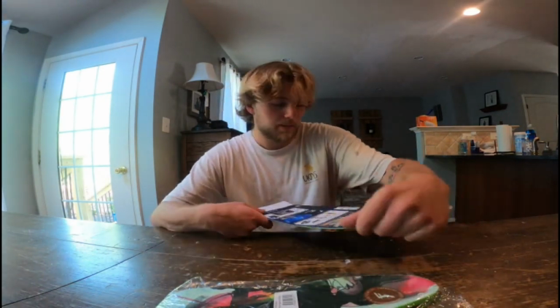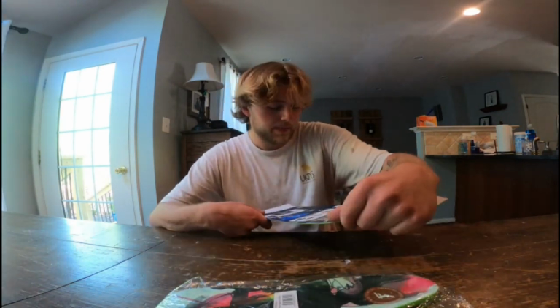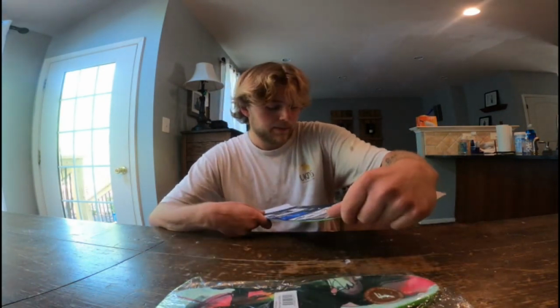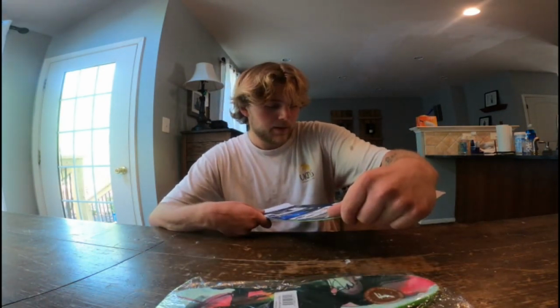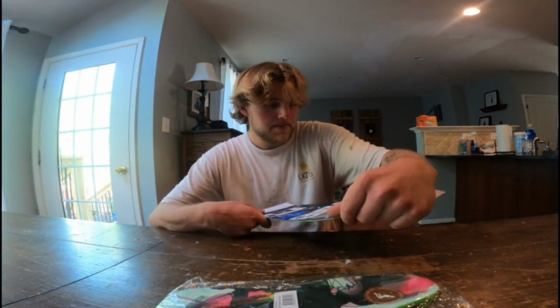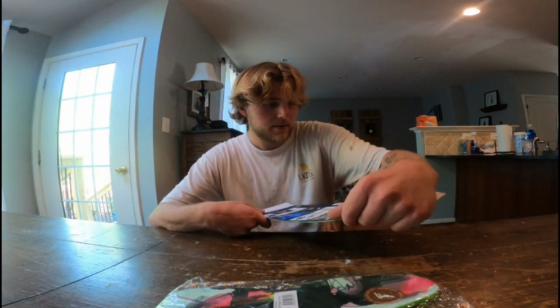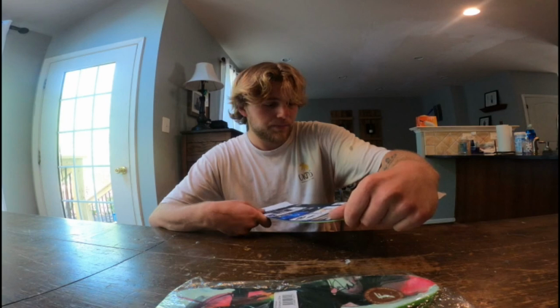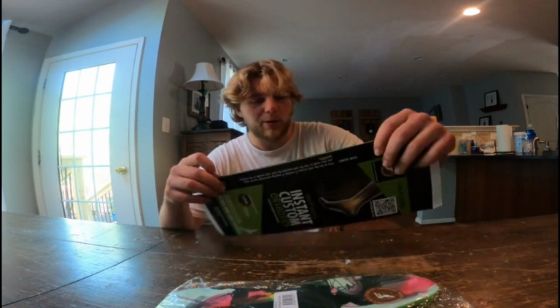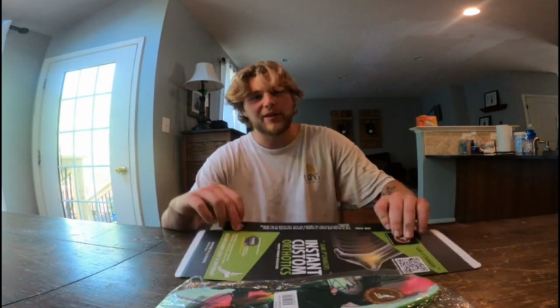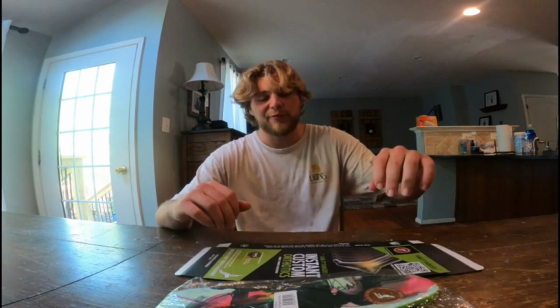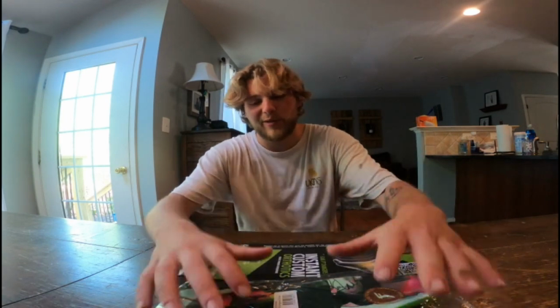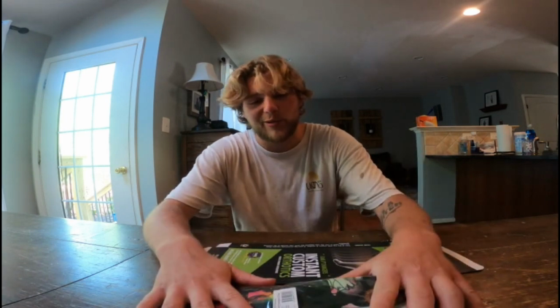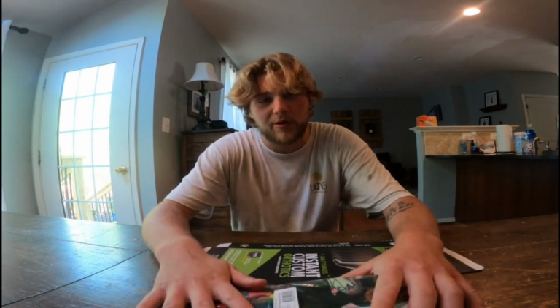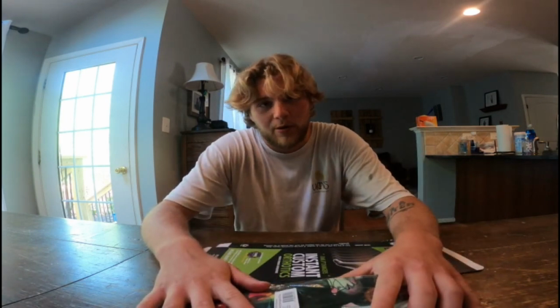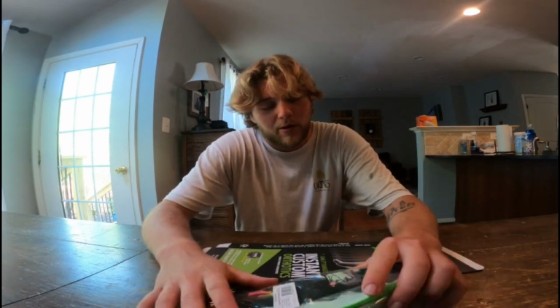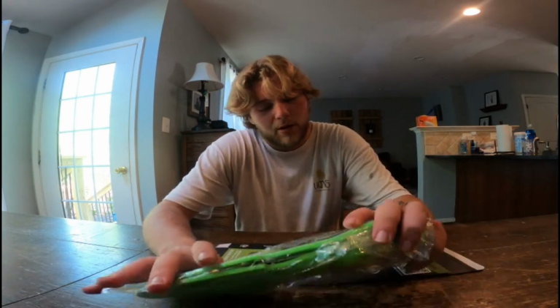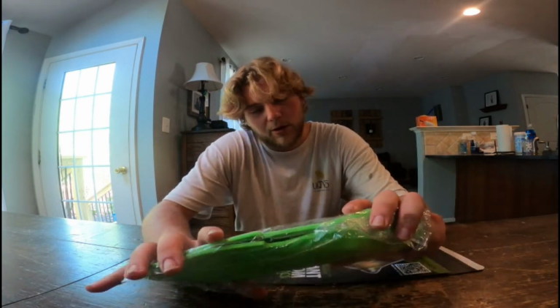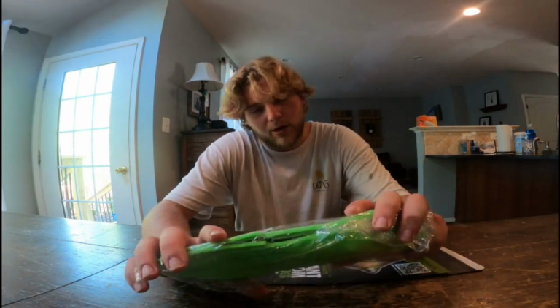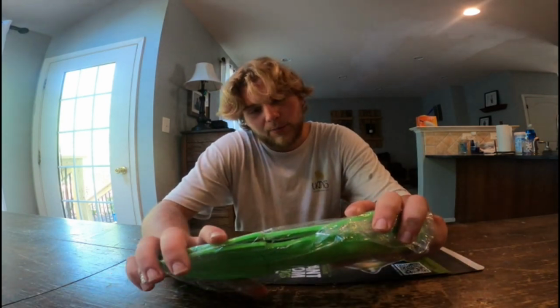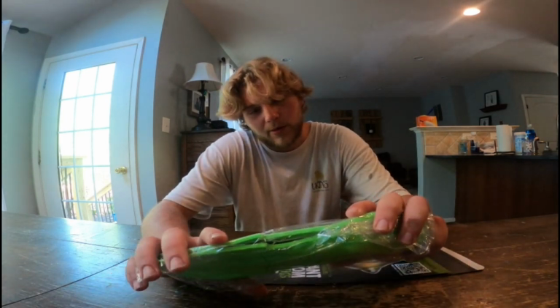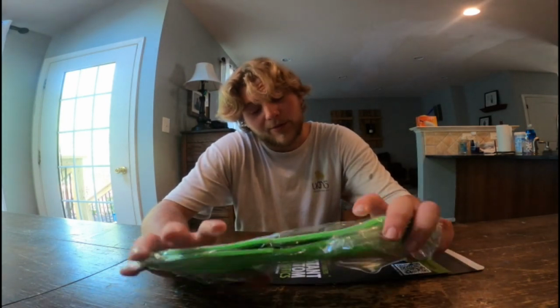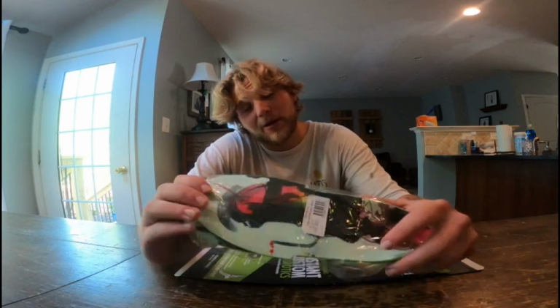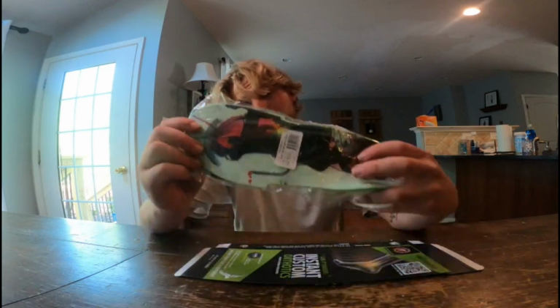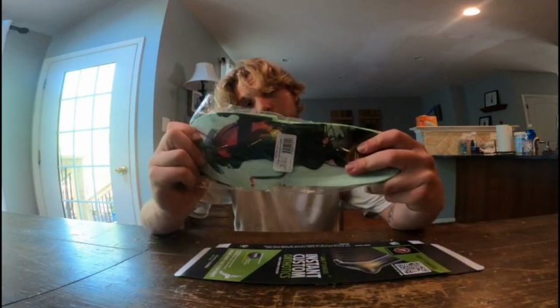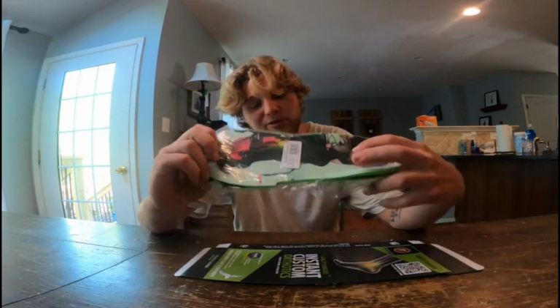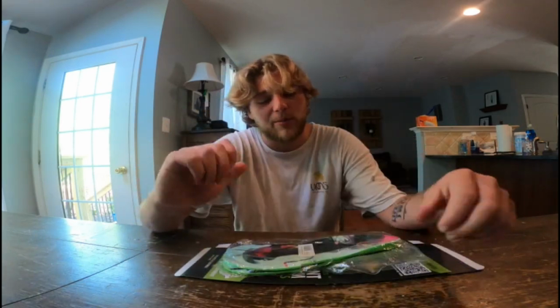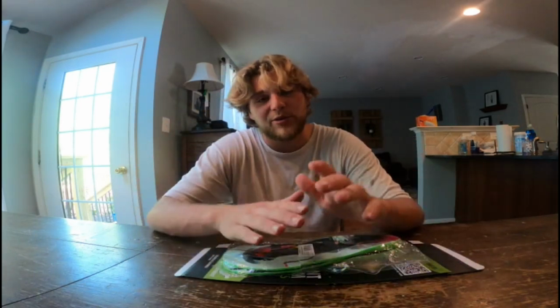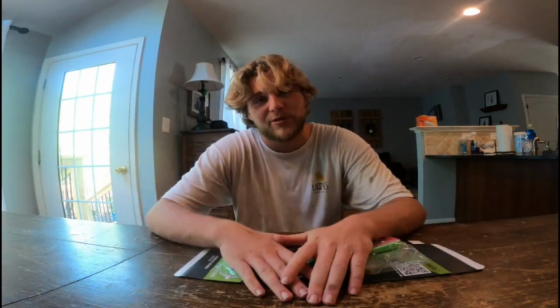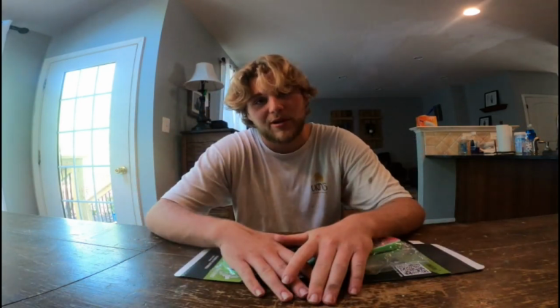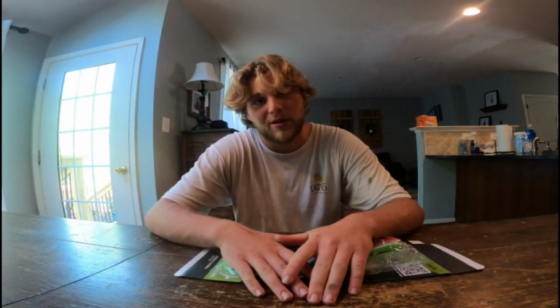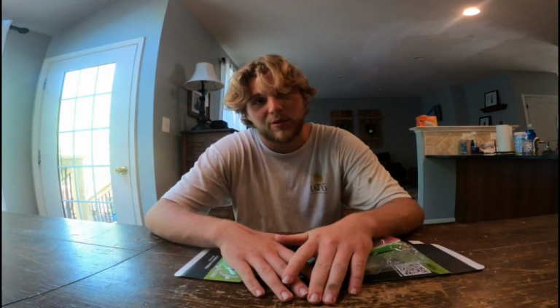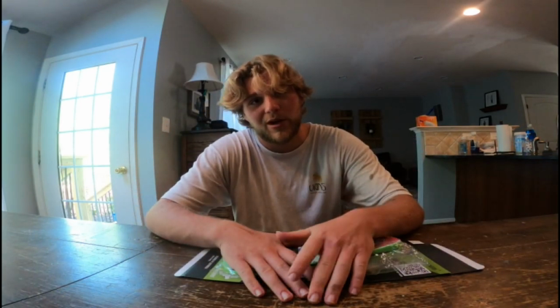I want to thank FP insoles. I'm going to go ahead and install them in my shoes, and then we'll go skate.